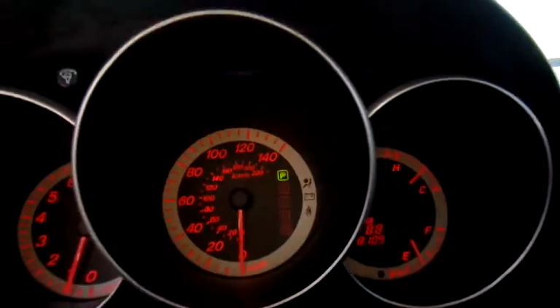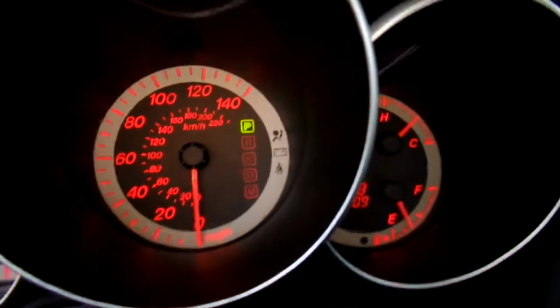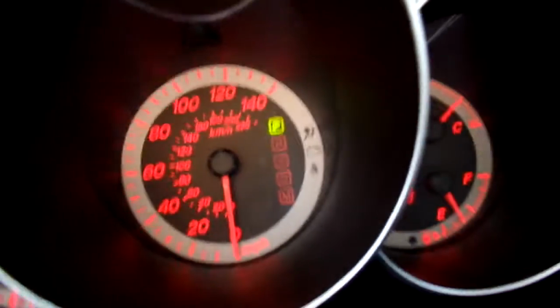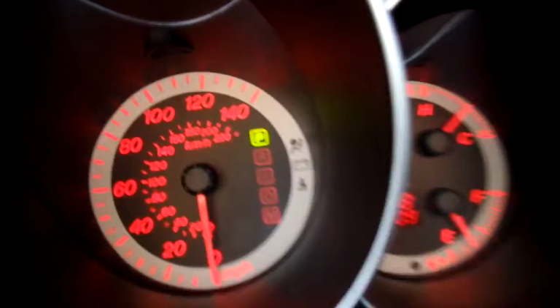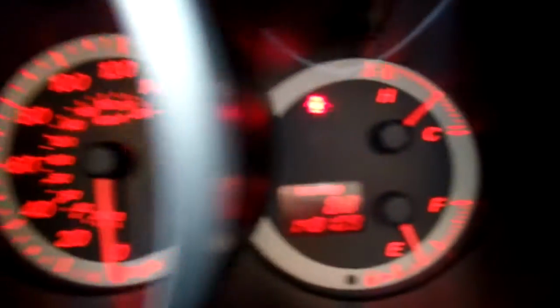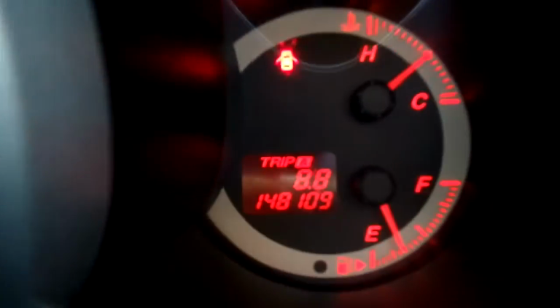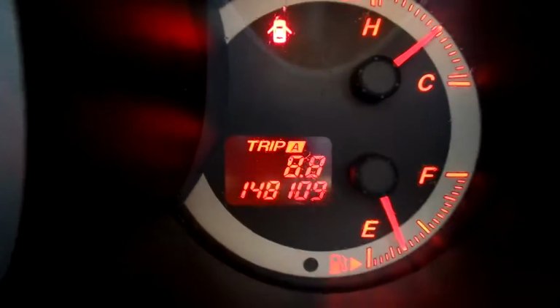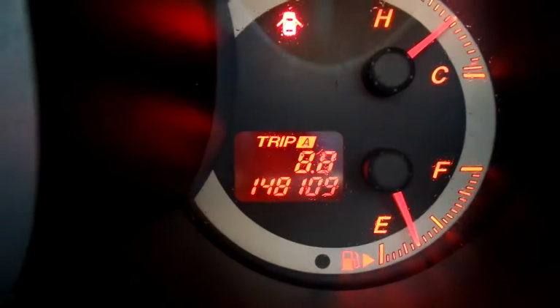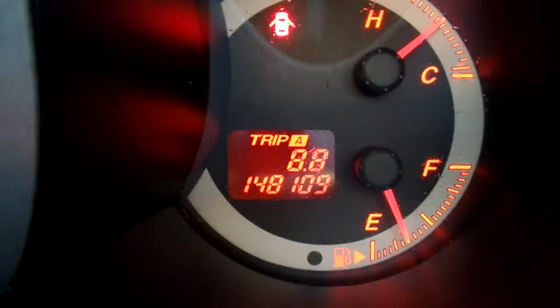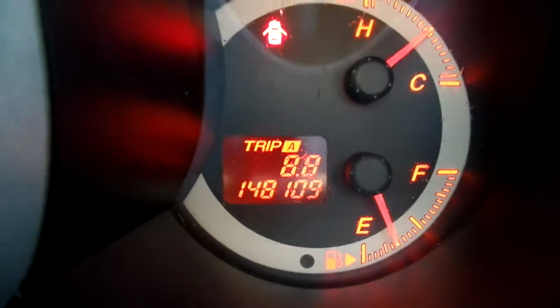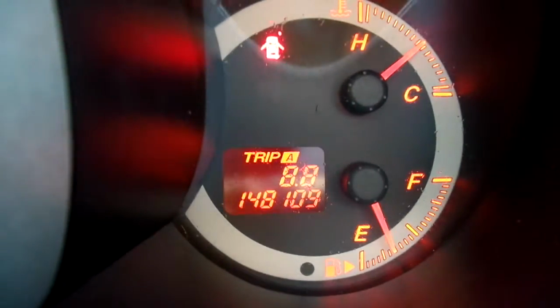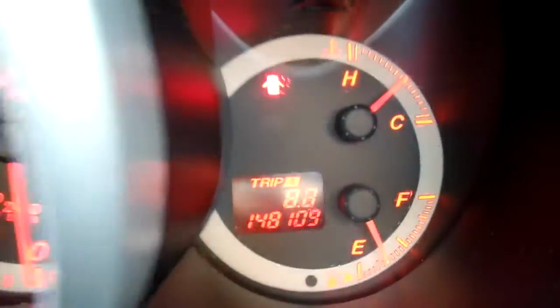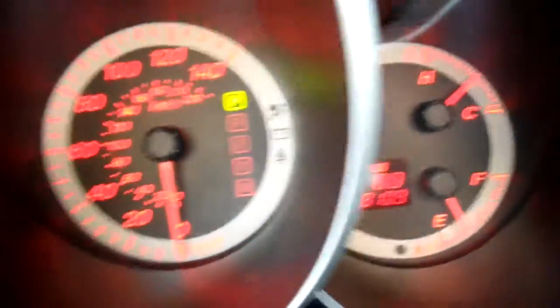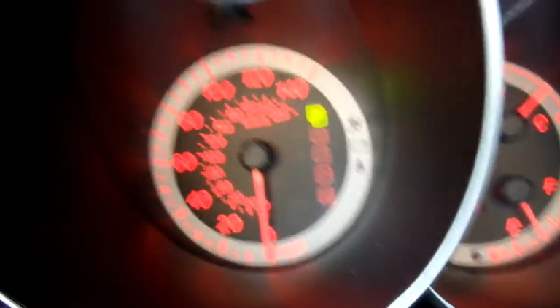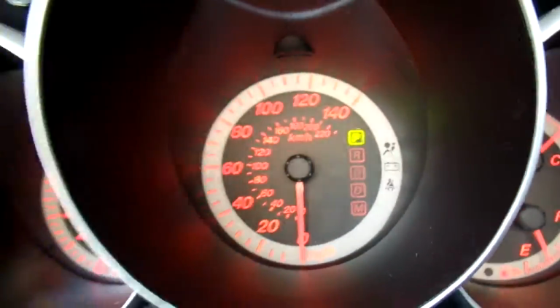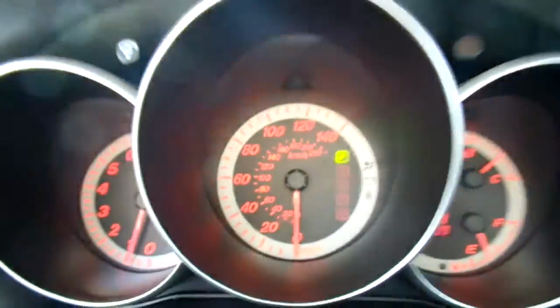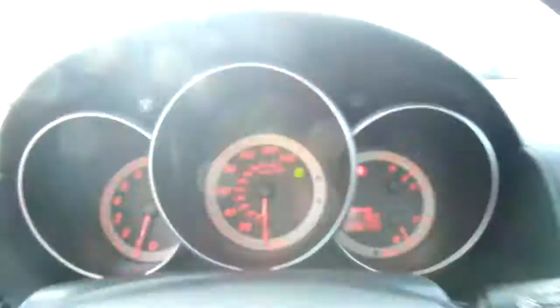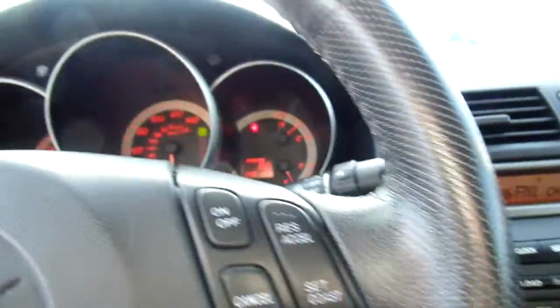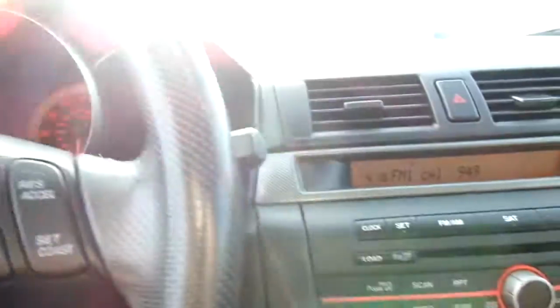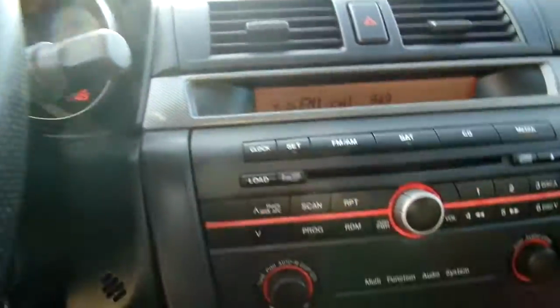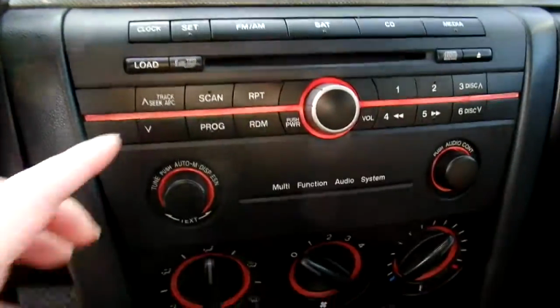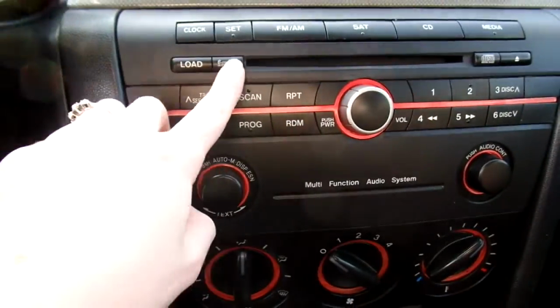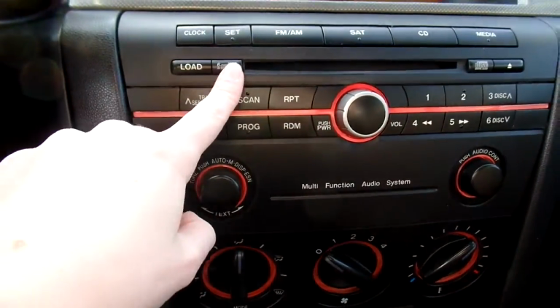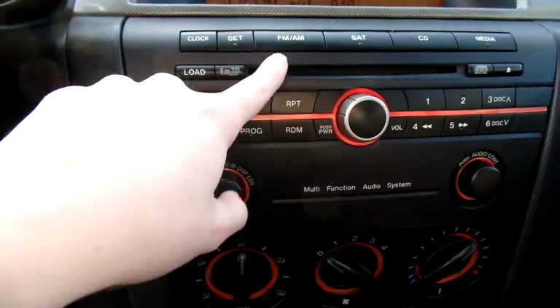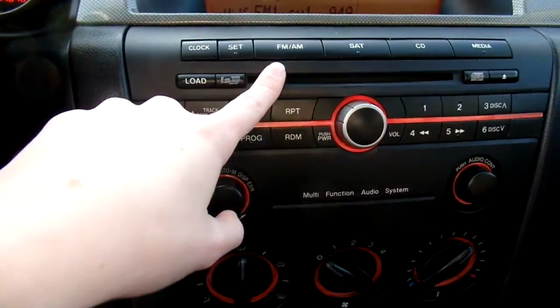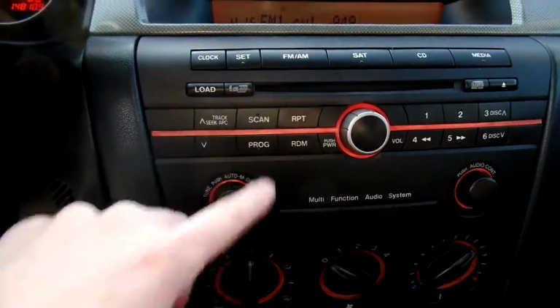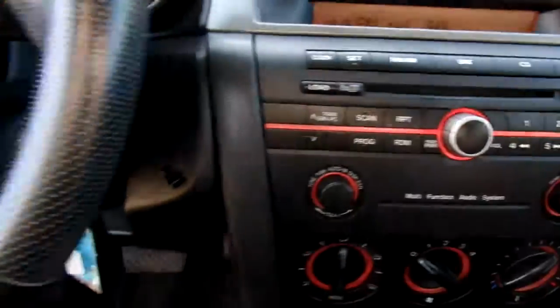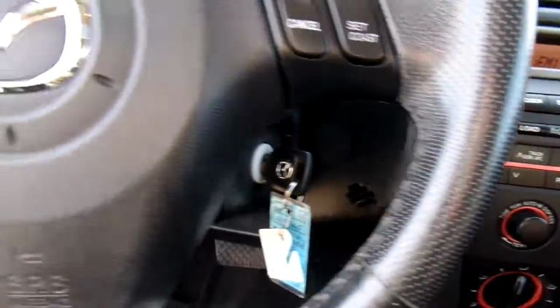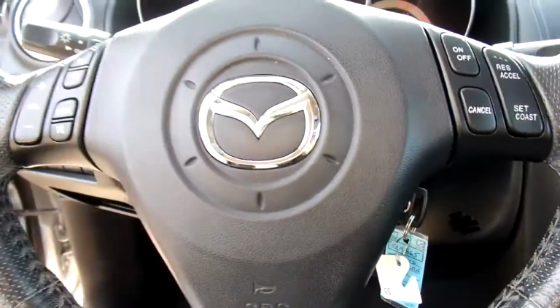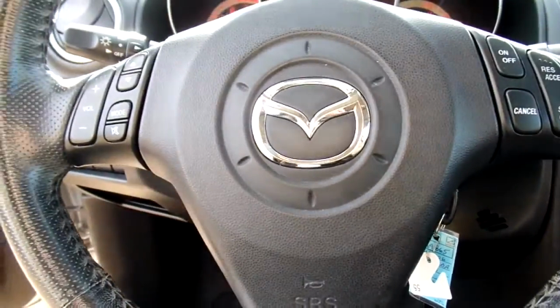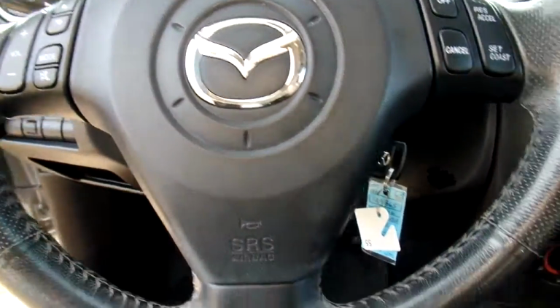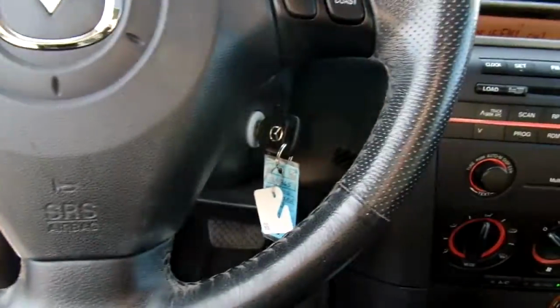This Mazda 3 has 148,109 miles on it, and it's got a lot of features. You have a 6-disc CD player here as well as your normal radio stations, and steering wheel controls.